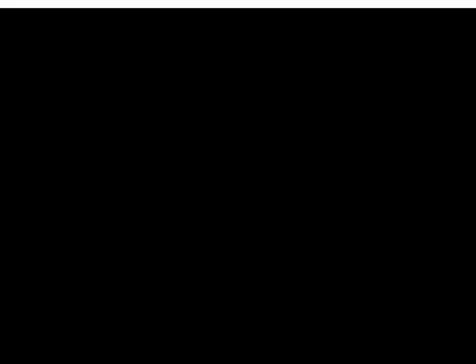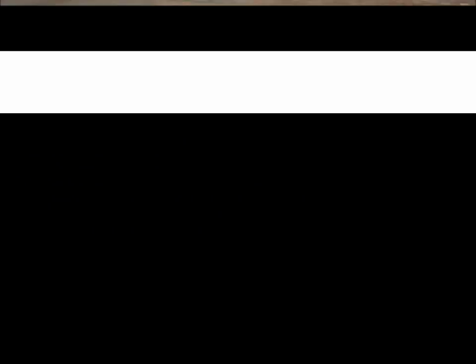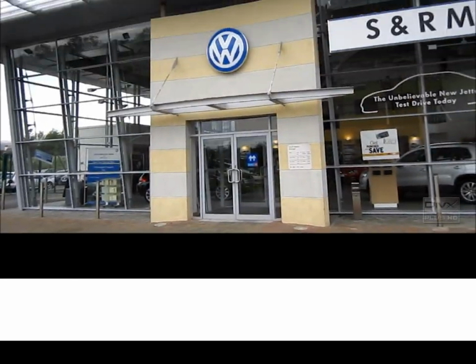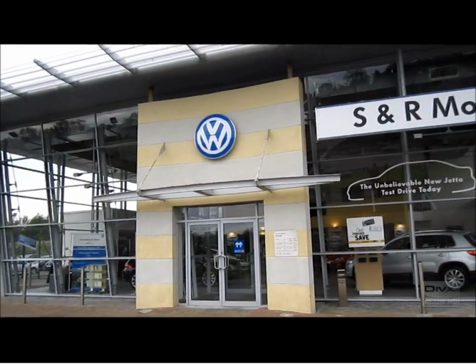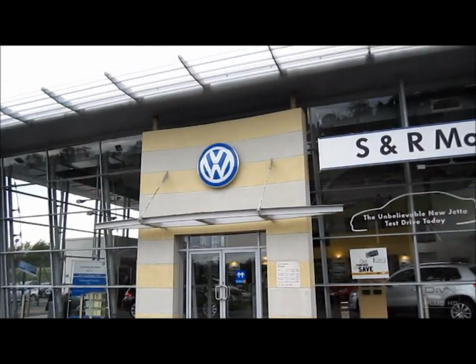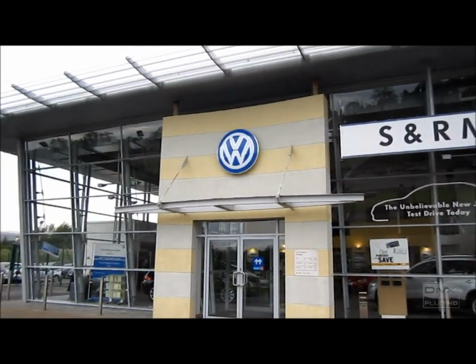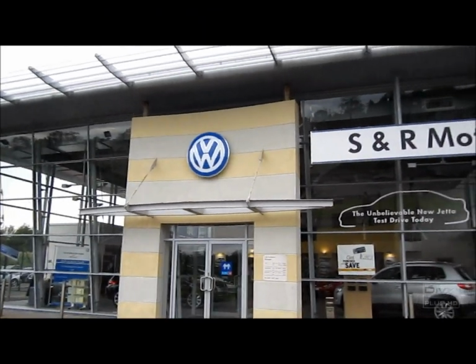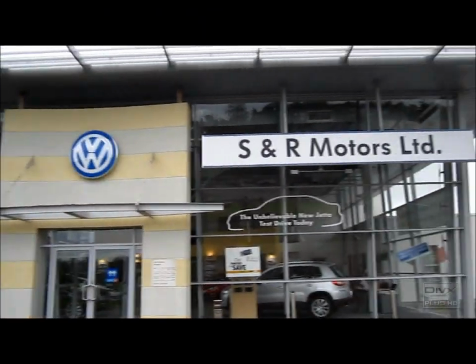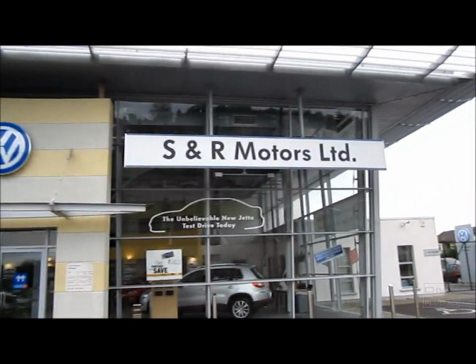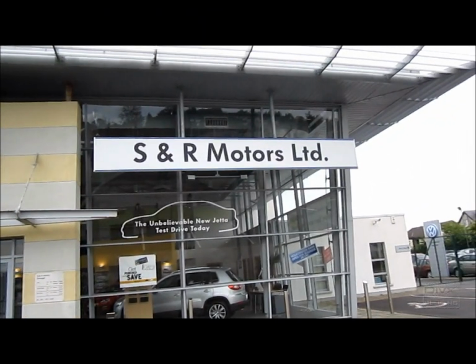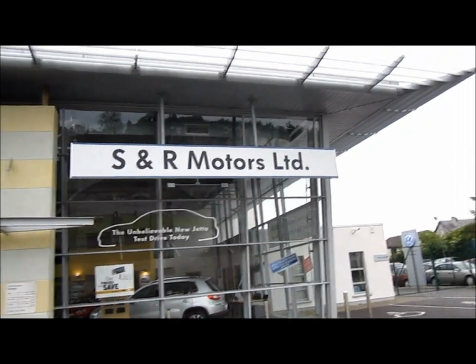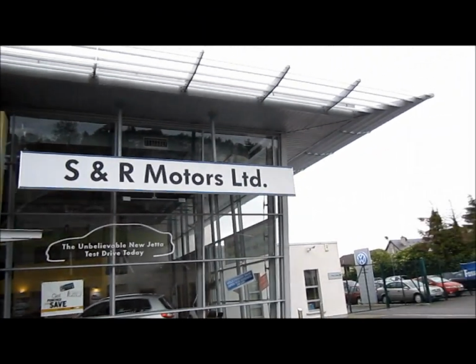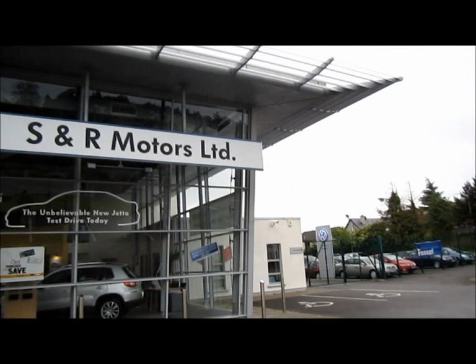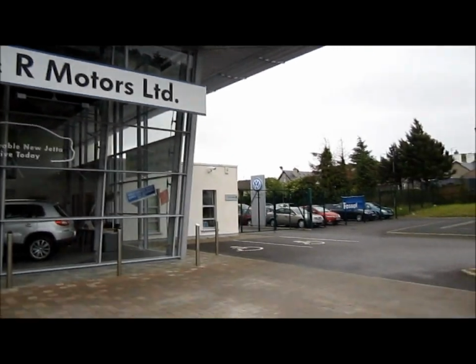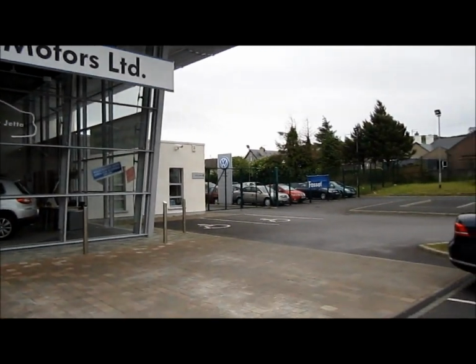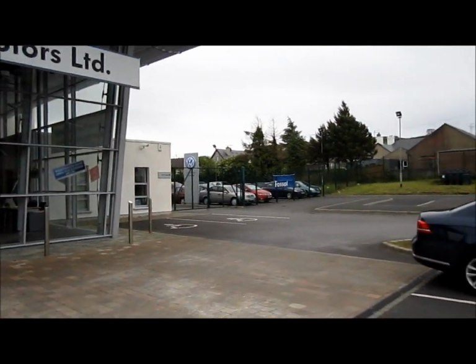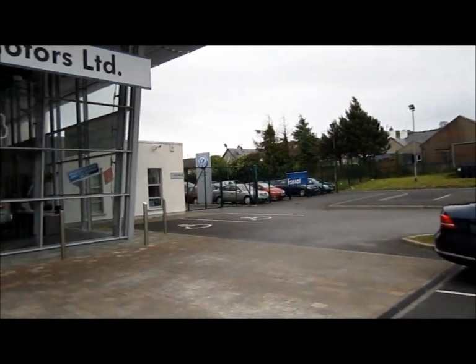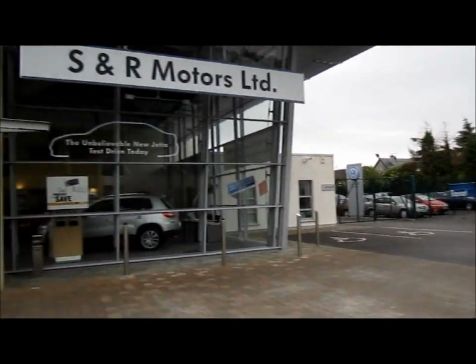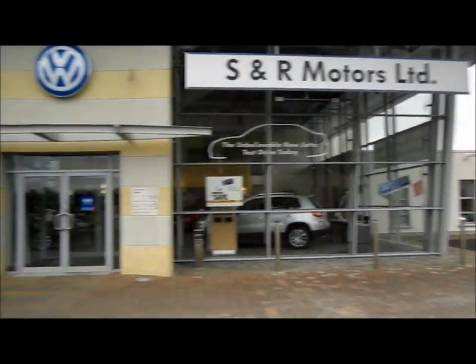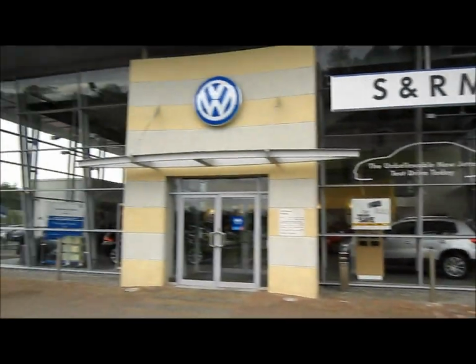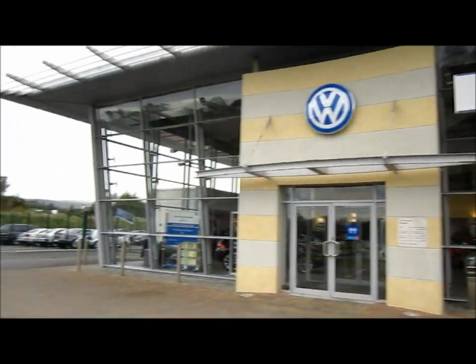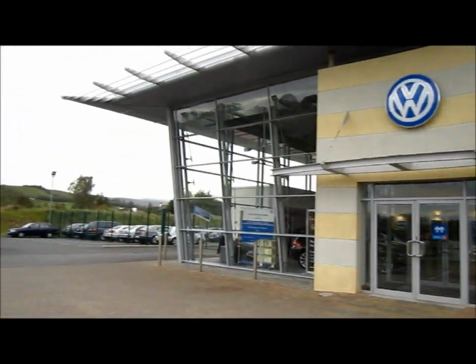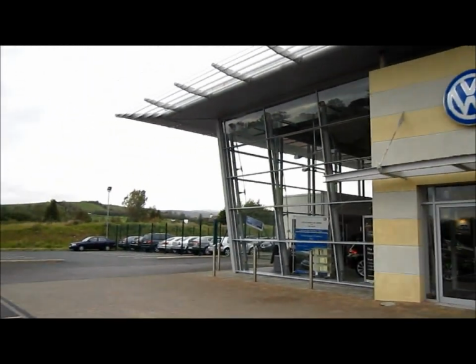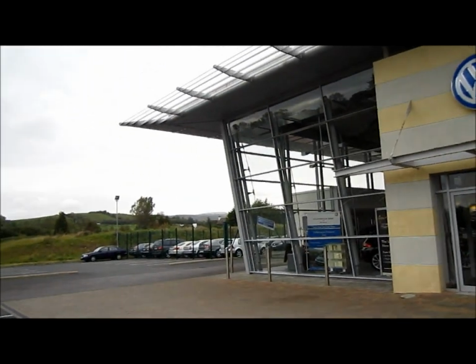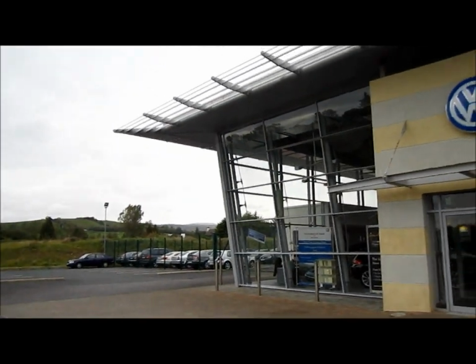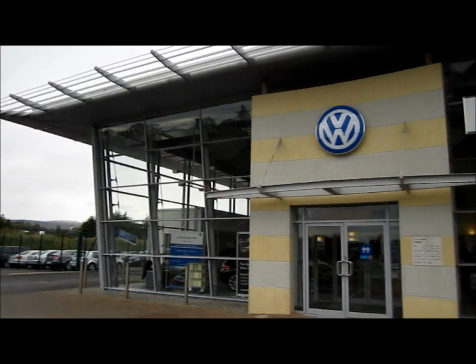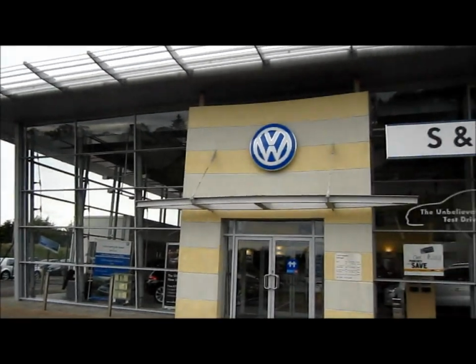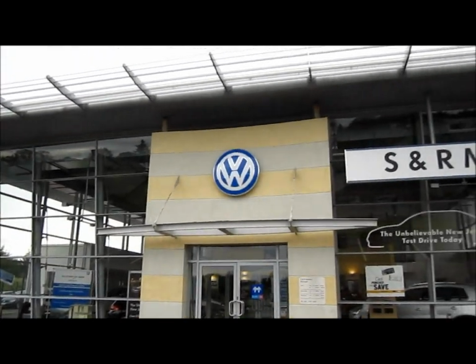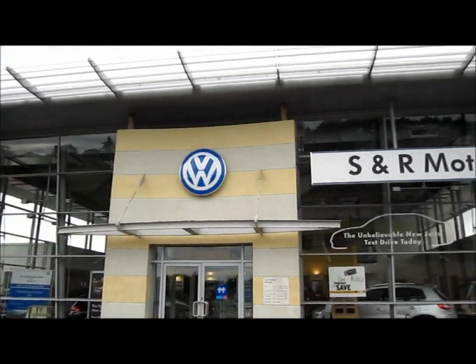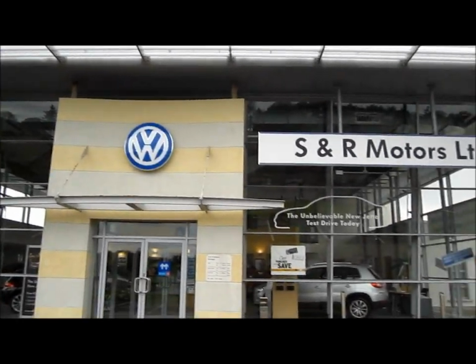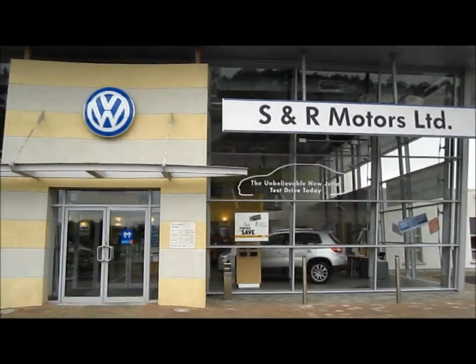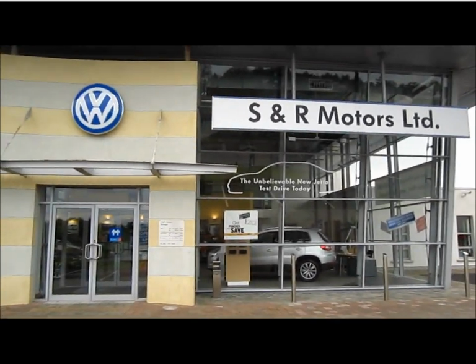Hello everyone, today I'm at the Volkswagen S&R Motors LTD in Donegal Town, County Donegal. The information about this dealership will be in the description including phone numbers, address and email address.